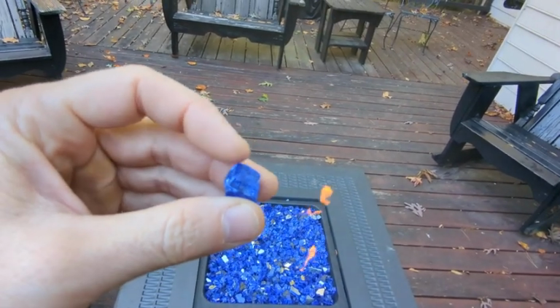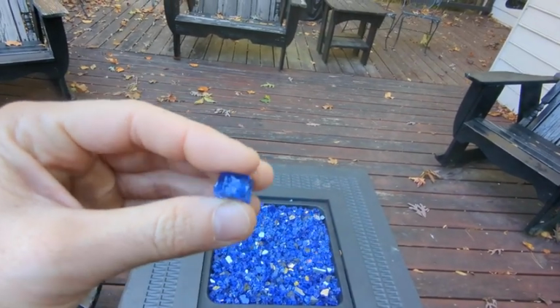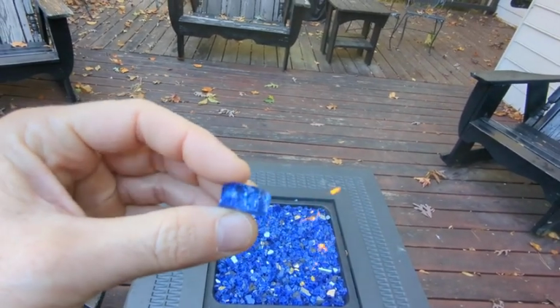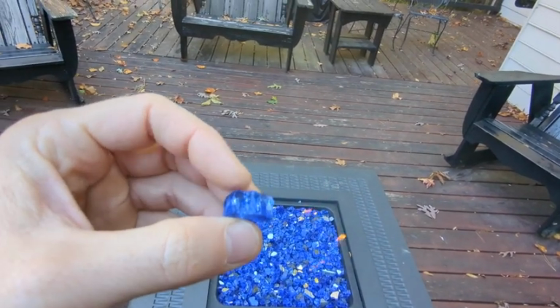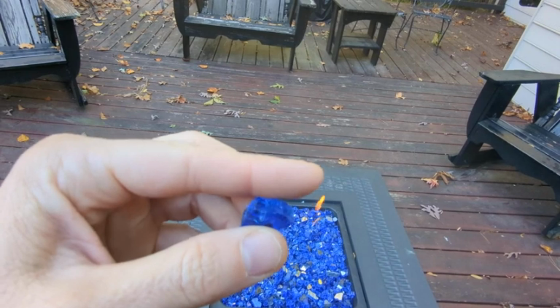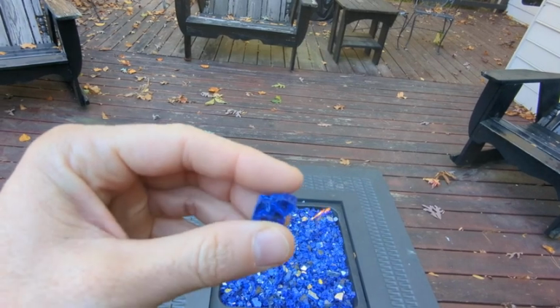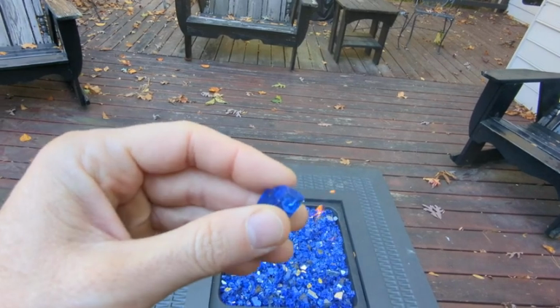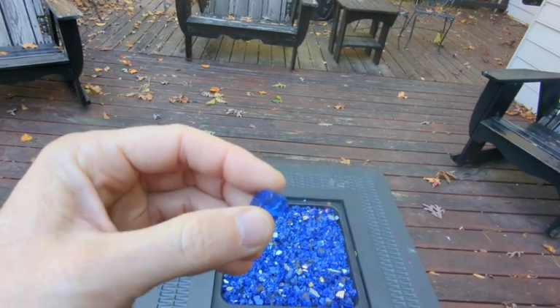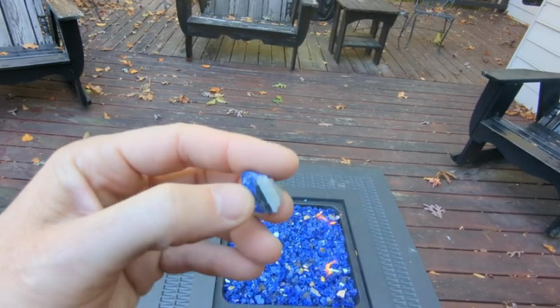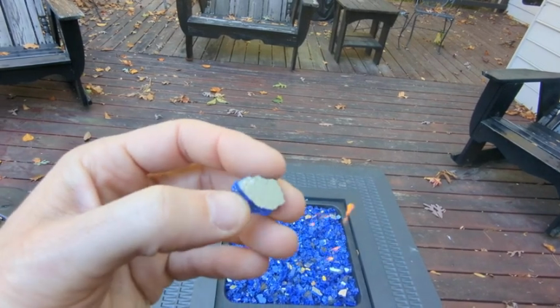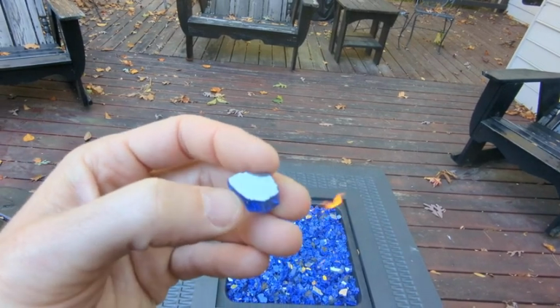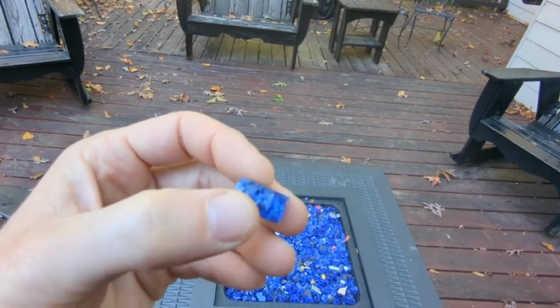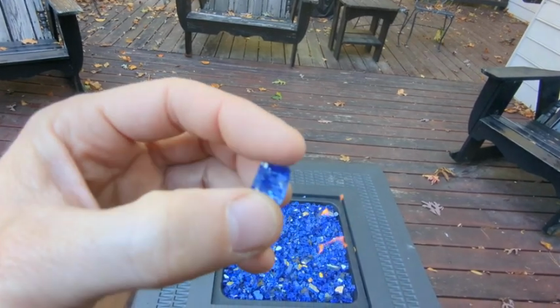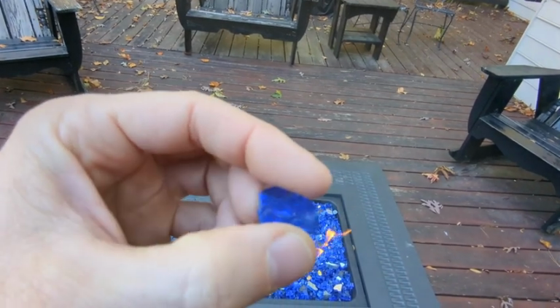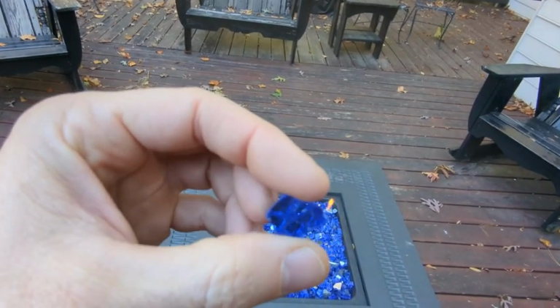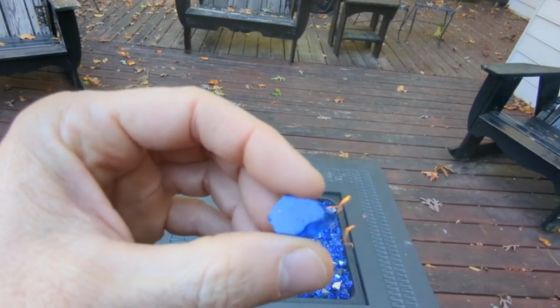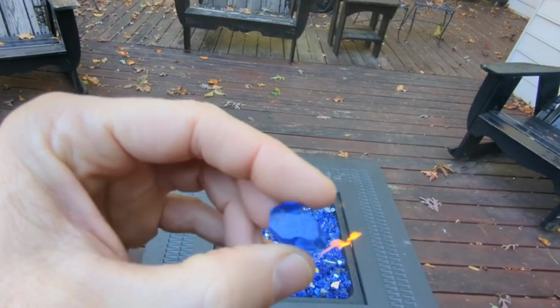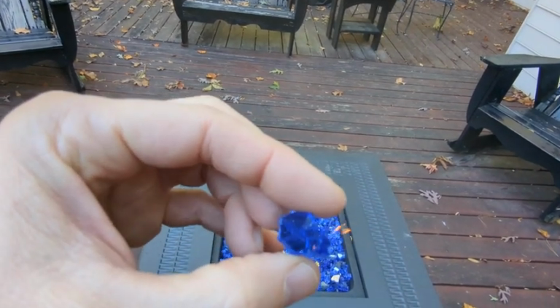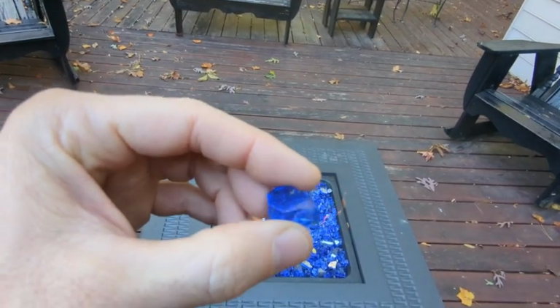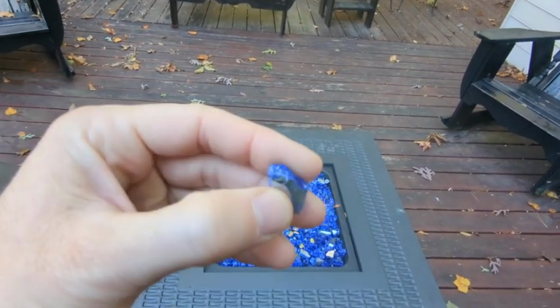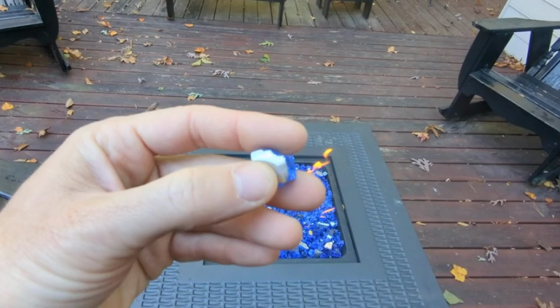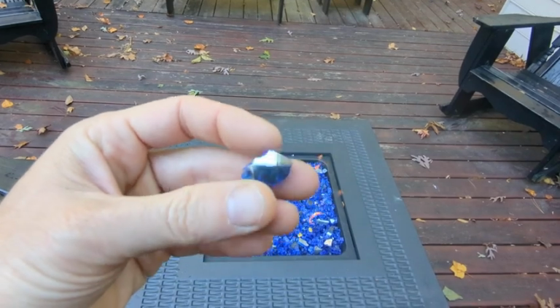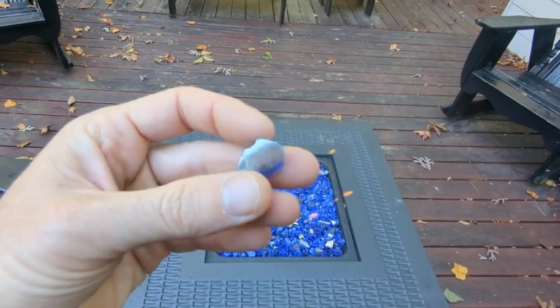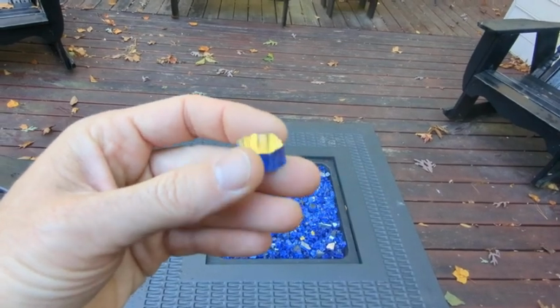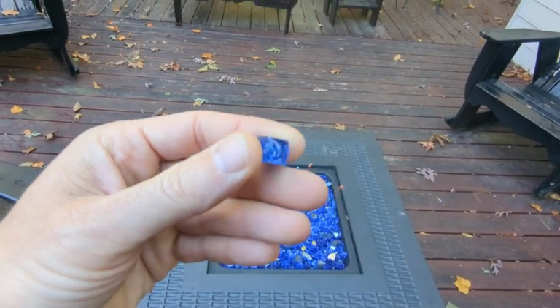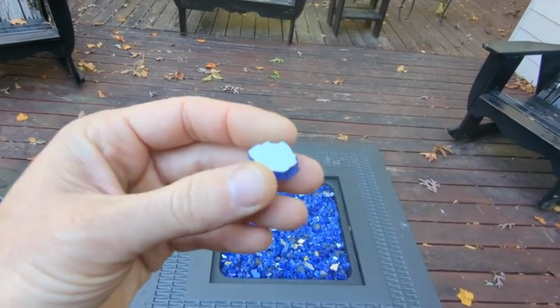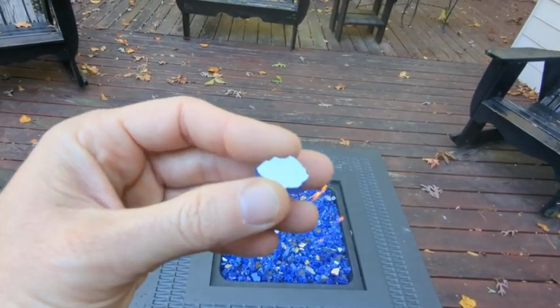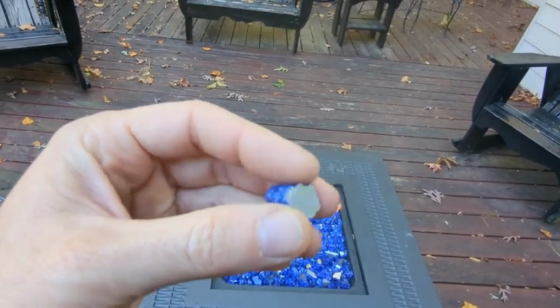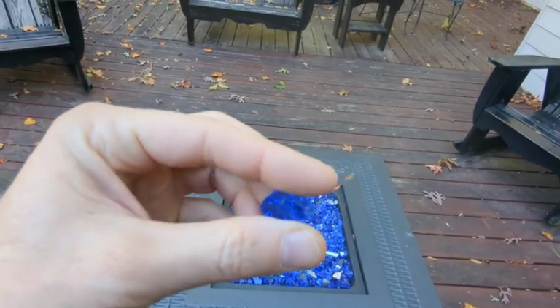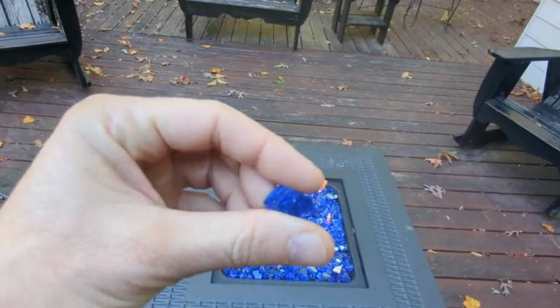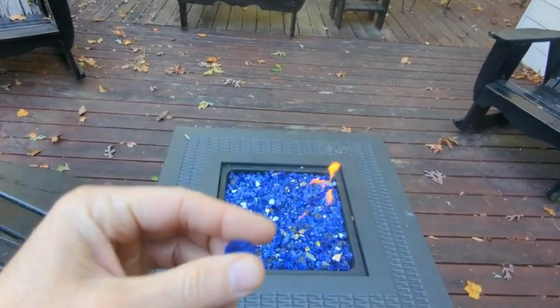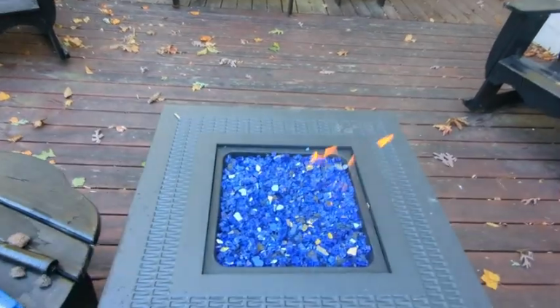so you've got to be kind of careful when you're handling them — use gloves. But it's sort of a nice blue, reflective type glass.